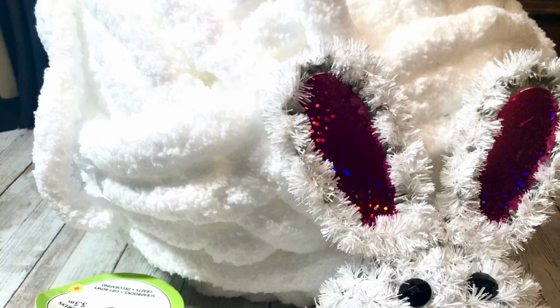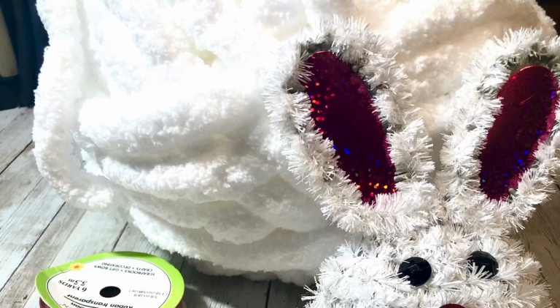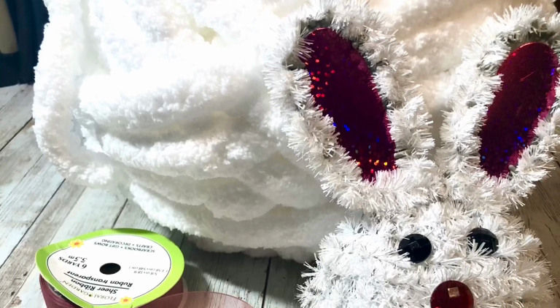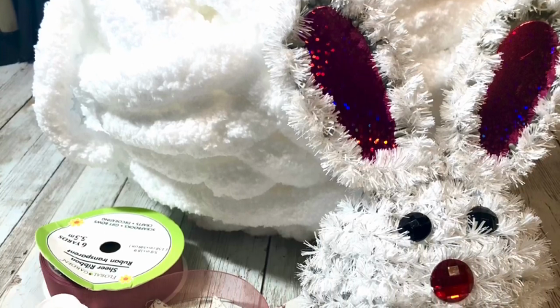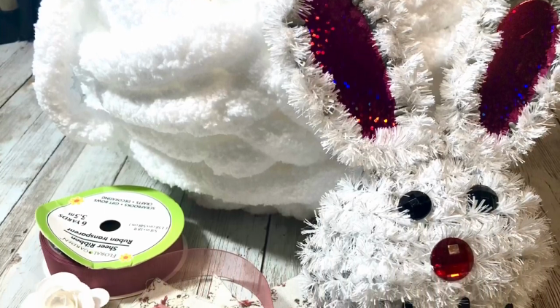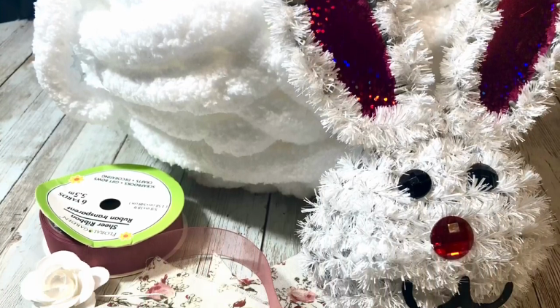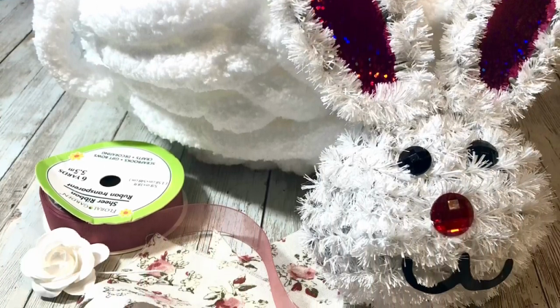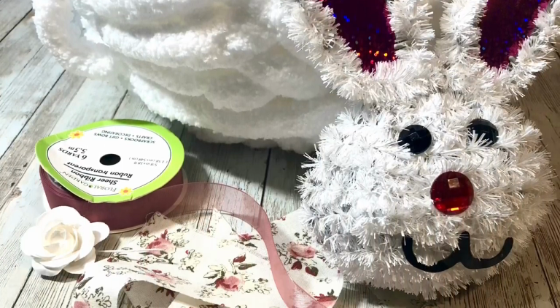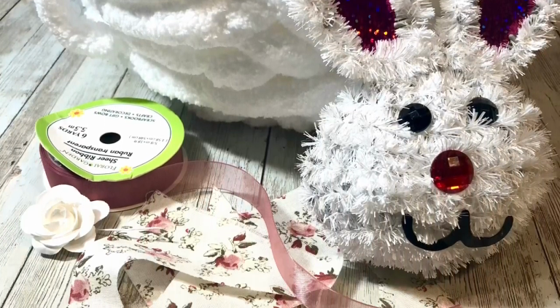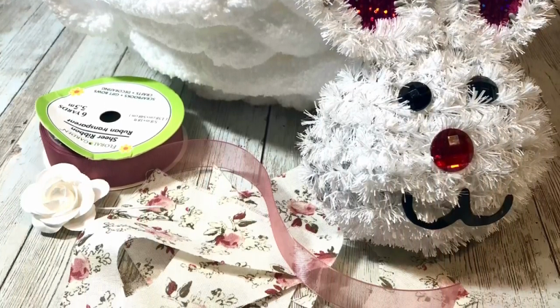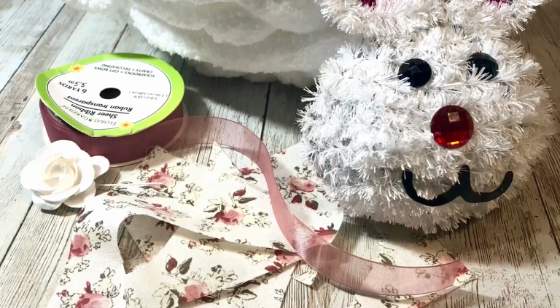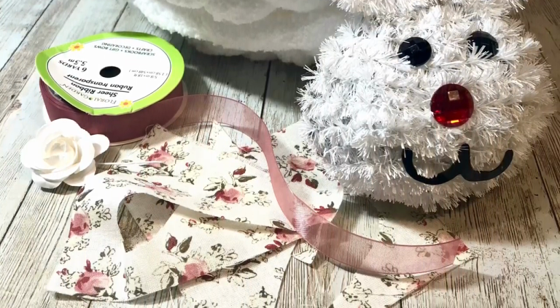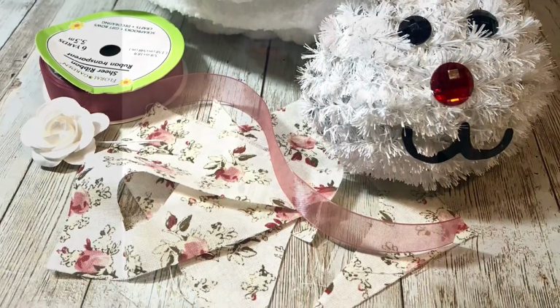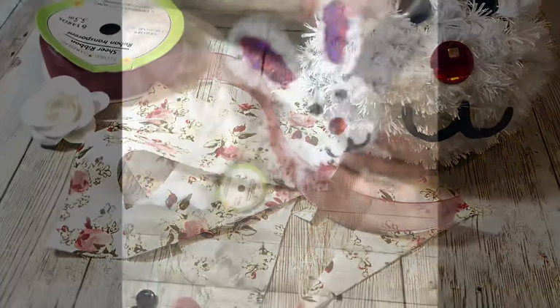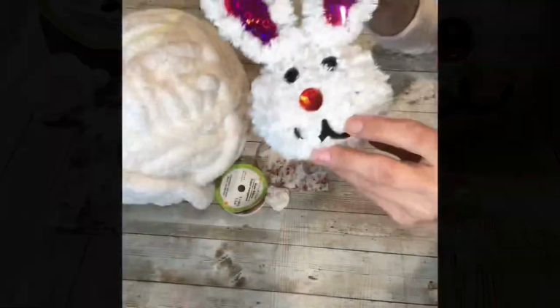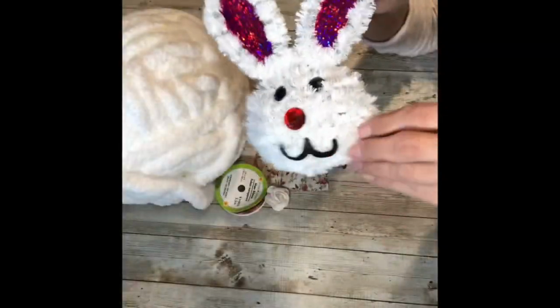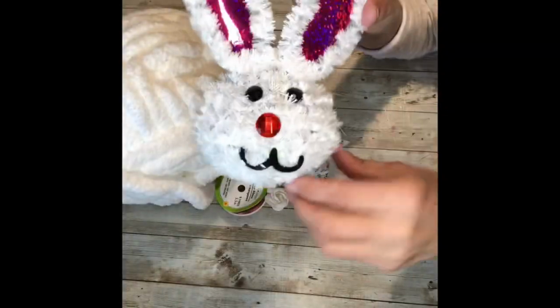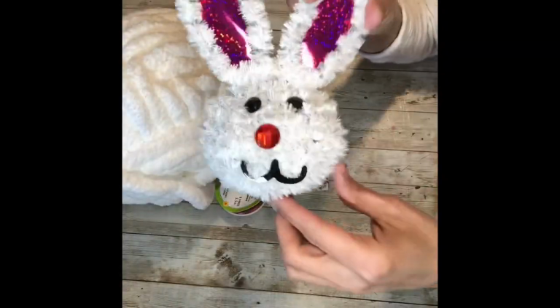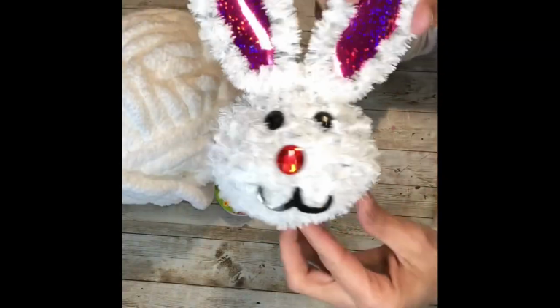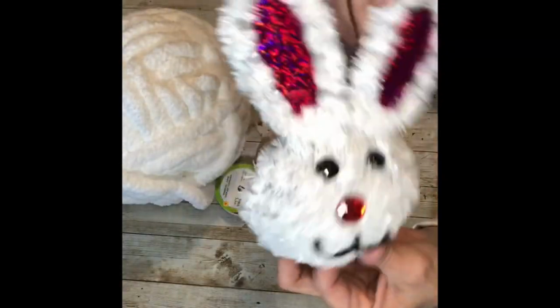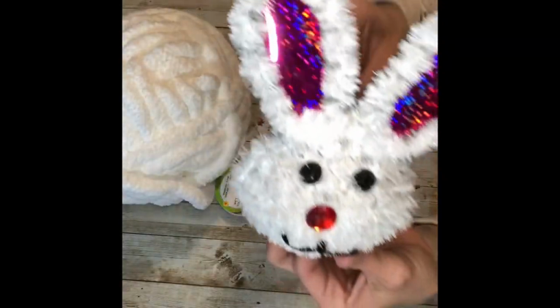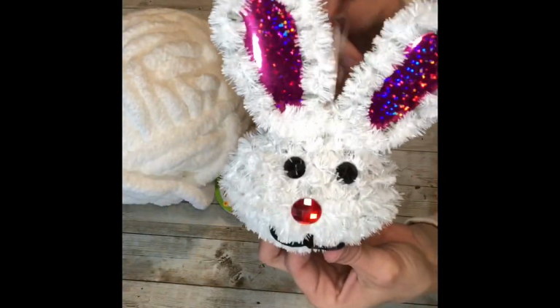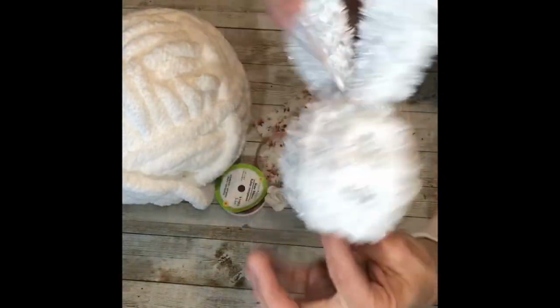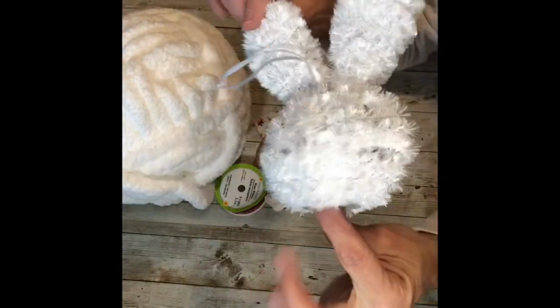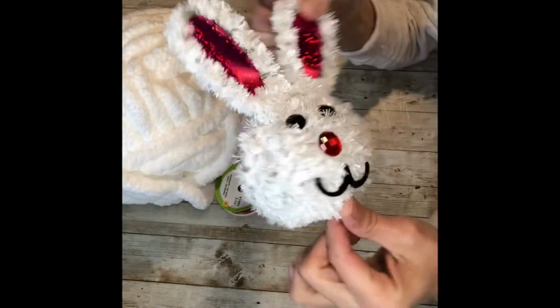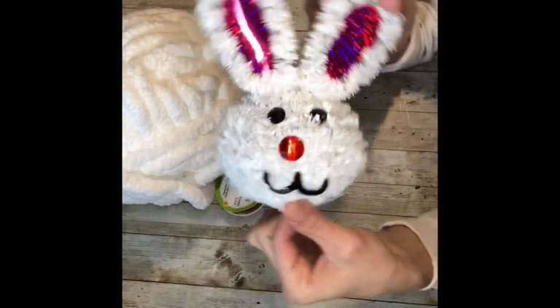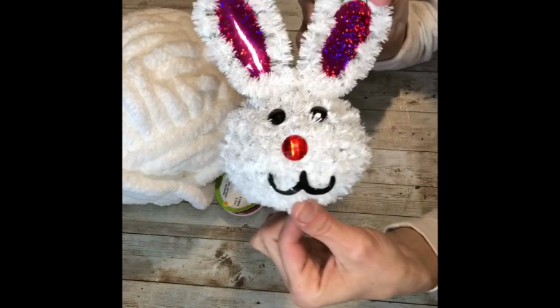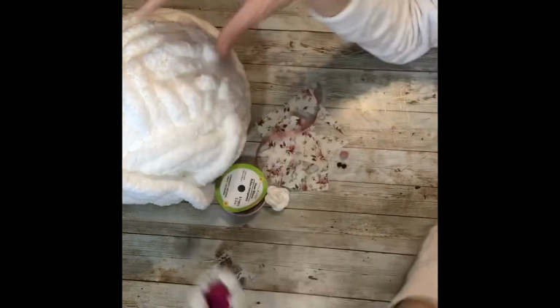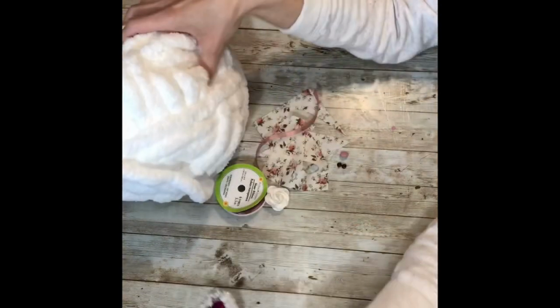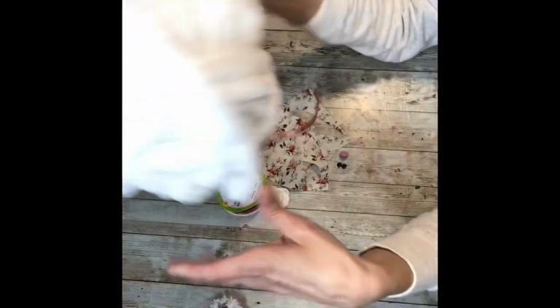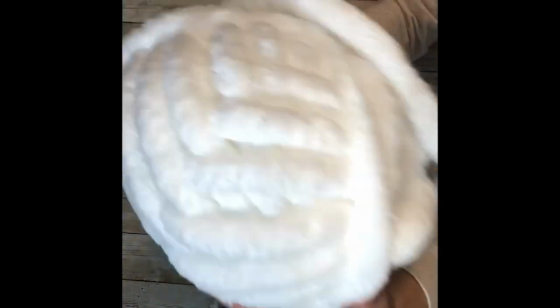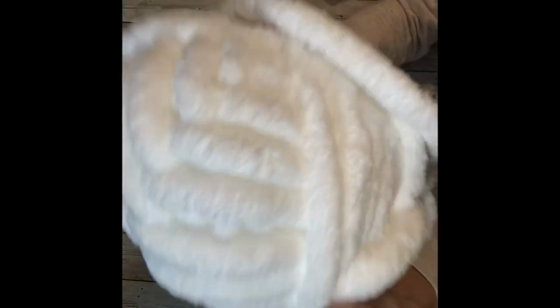Hey everybody, it's Janice with Creating Through Chaos and today we're going to redo one of those tinsel bunnies from Dollar Tree. You can grab one of these little tinsel bunnies — they're not very big and they're not very cute, so we're going to redo it.